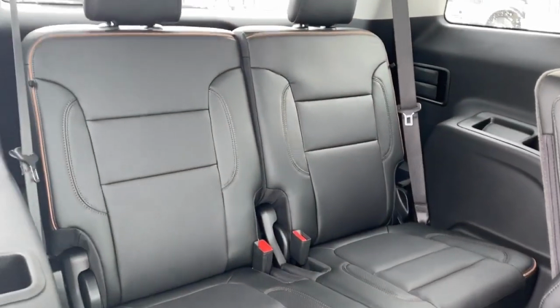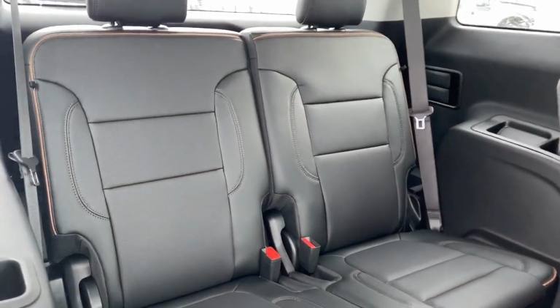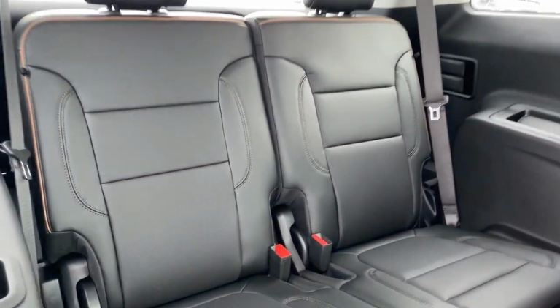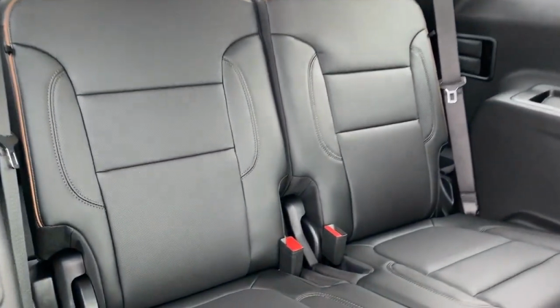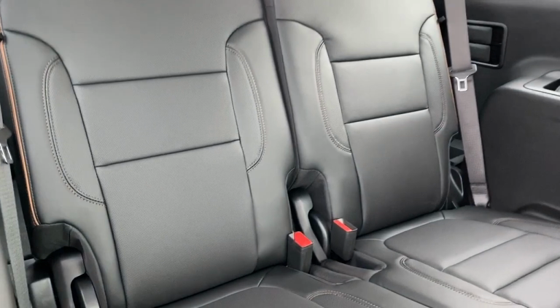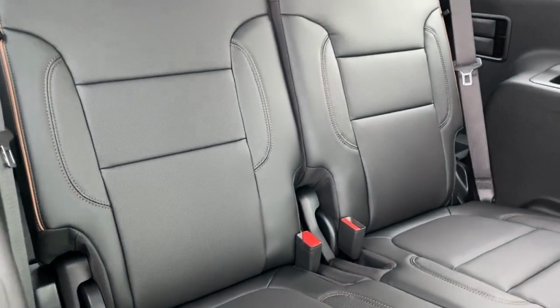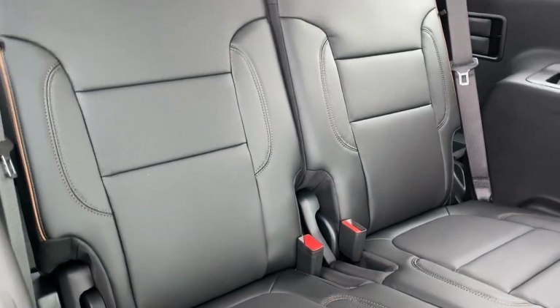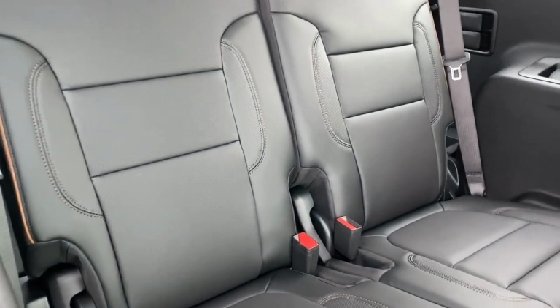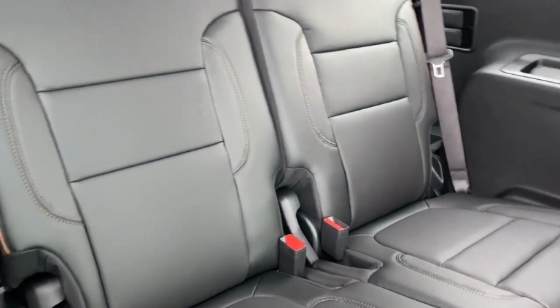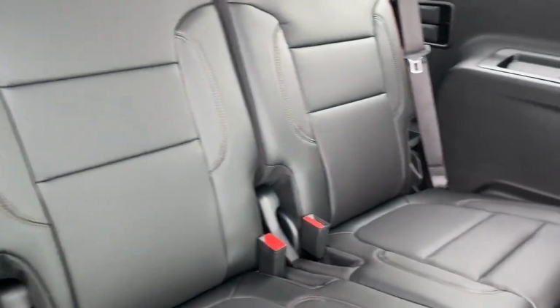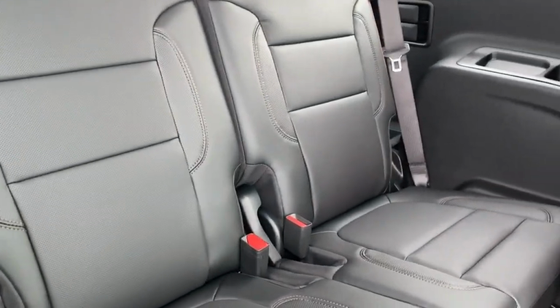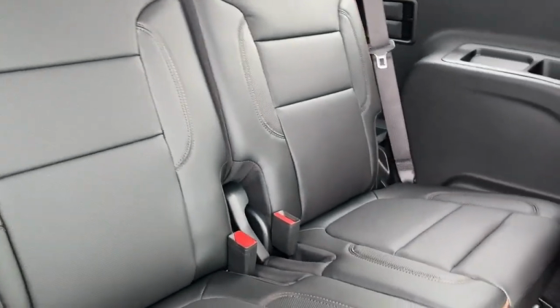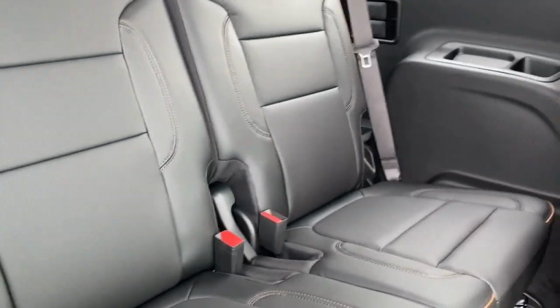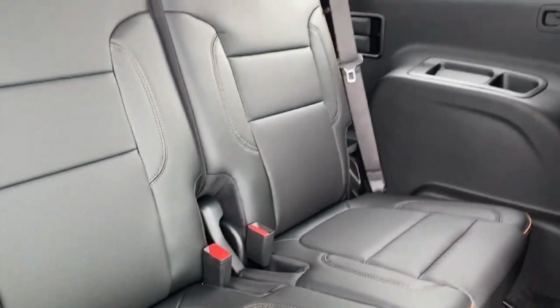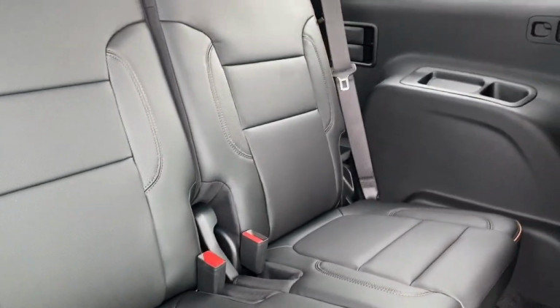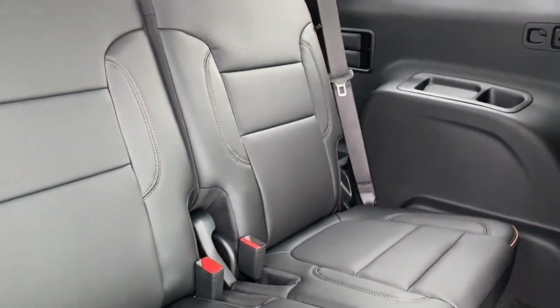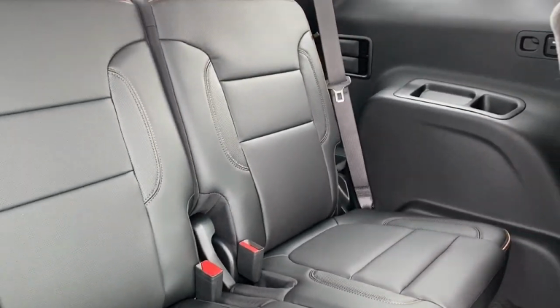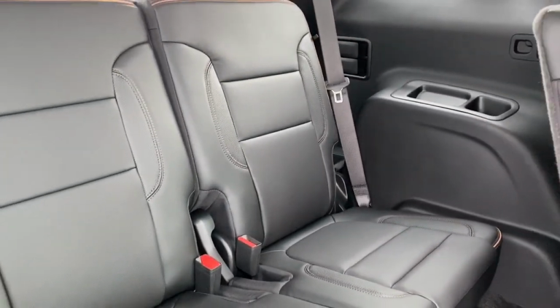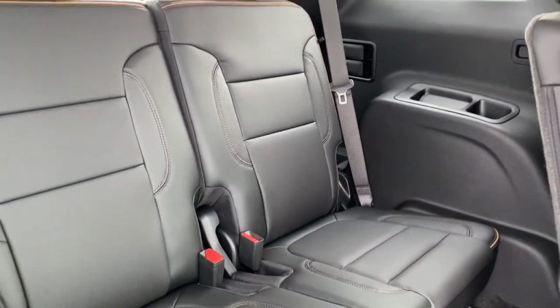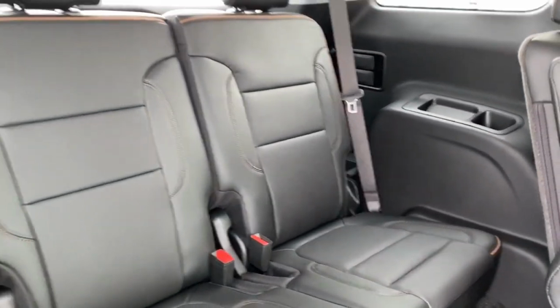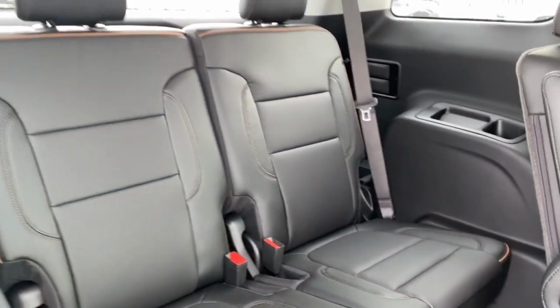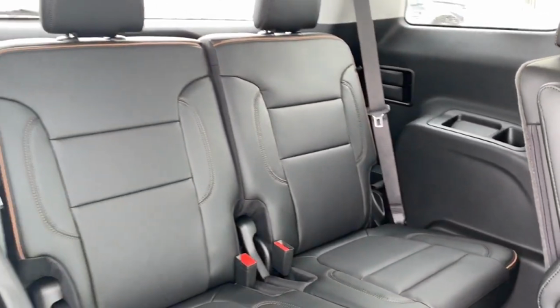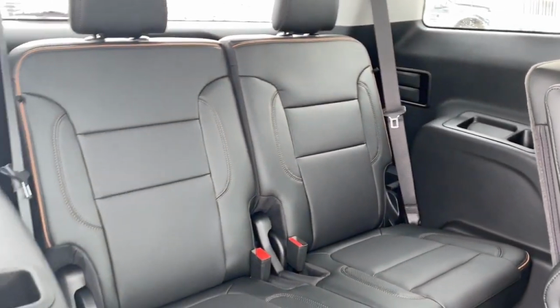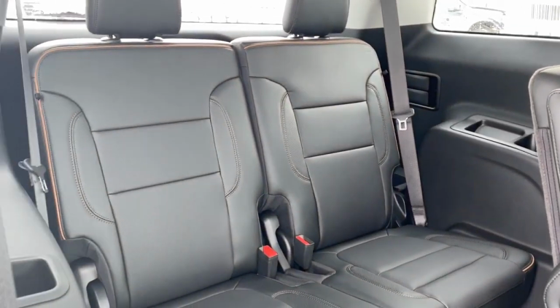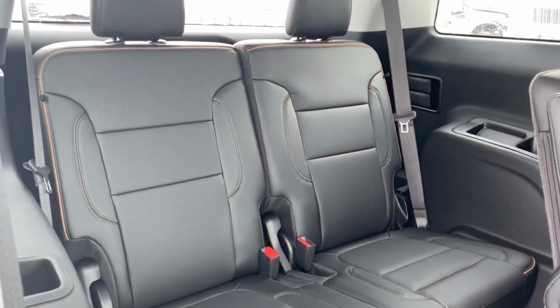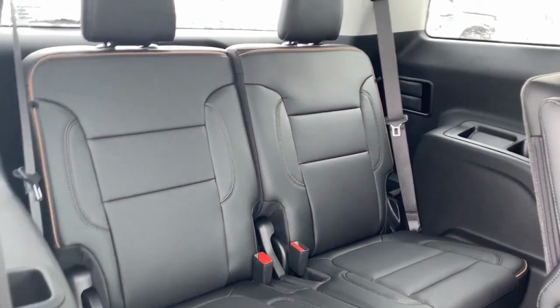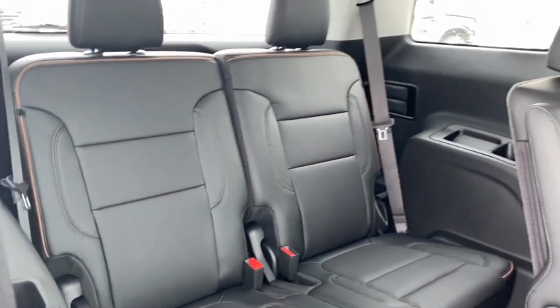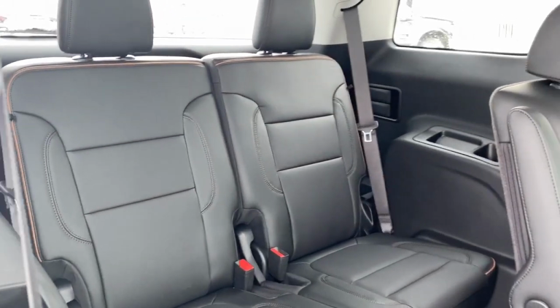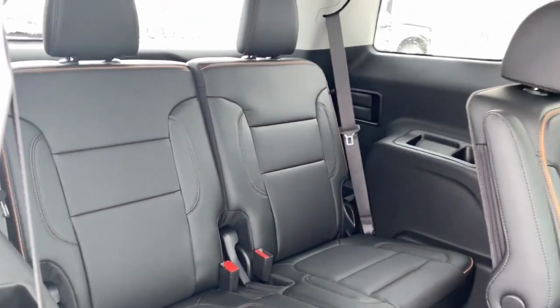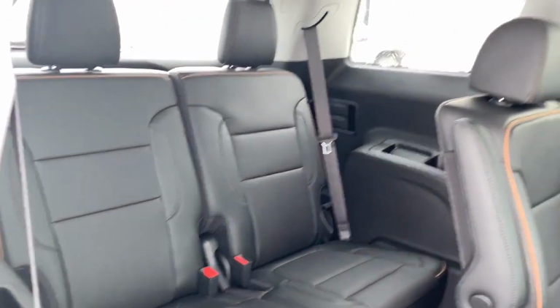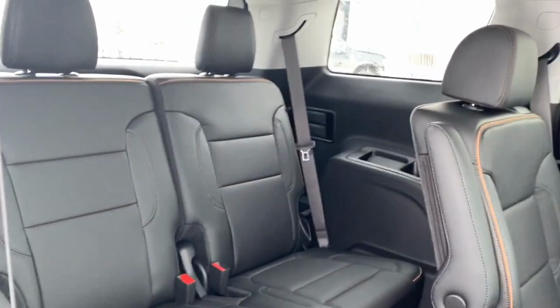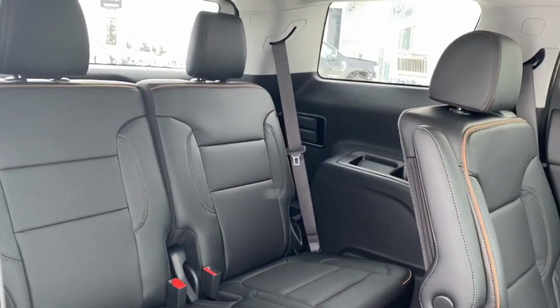Our third row consists of two seats. We've also got some cup holders, some storage compartments, and a USB plug-in.